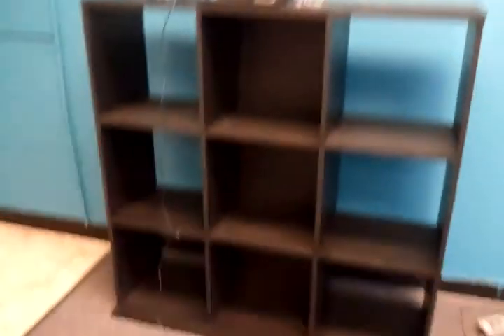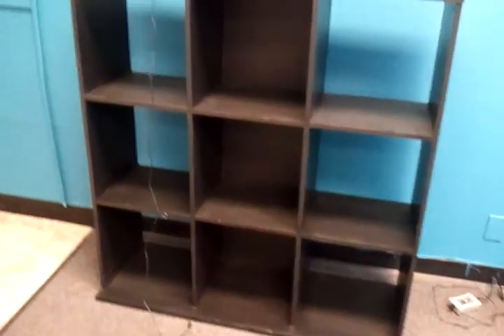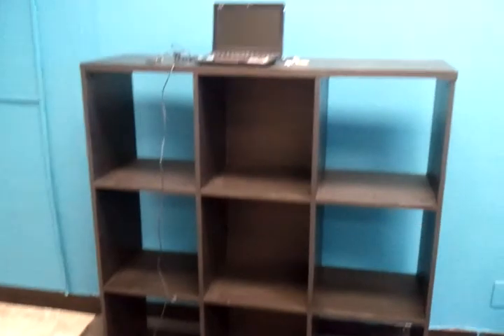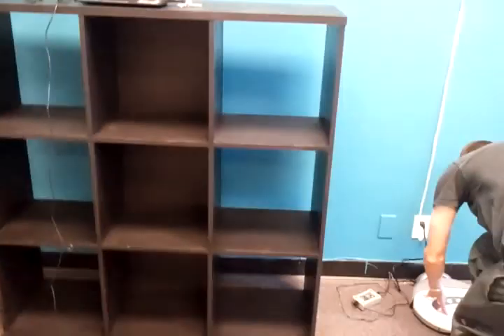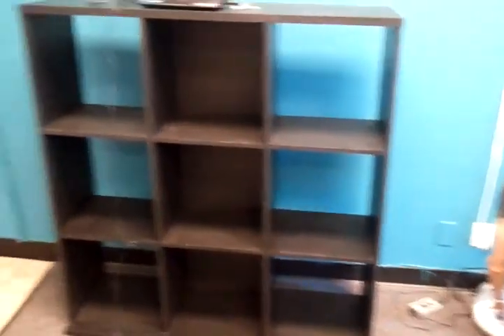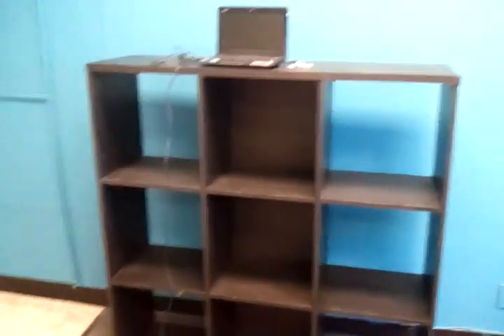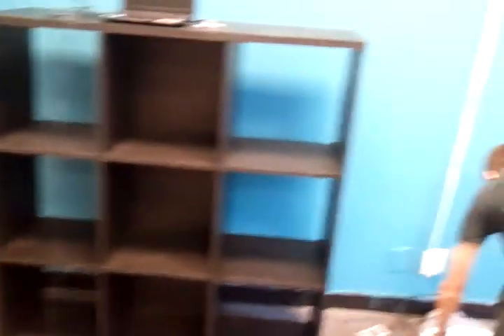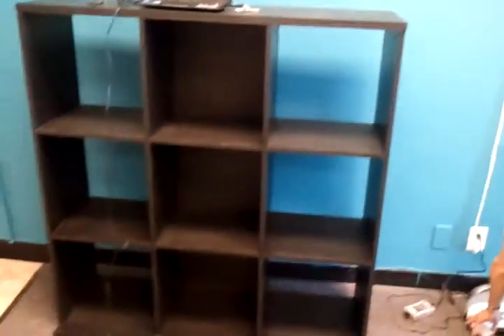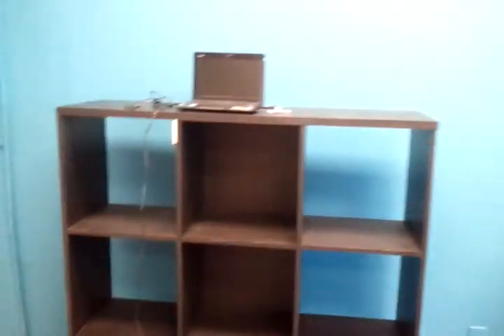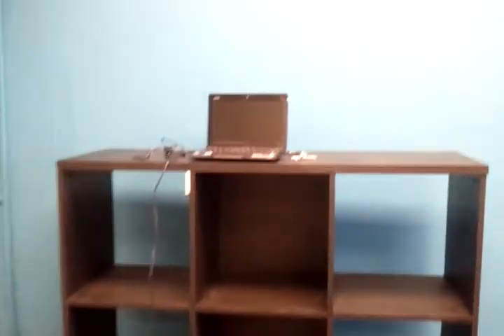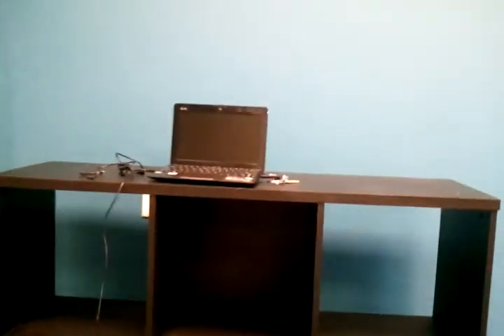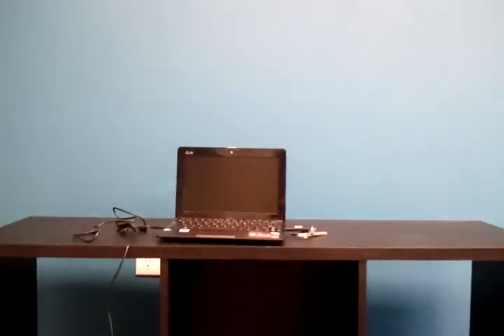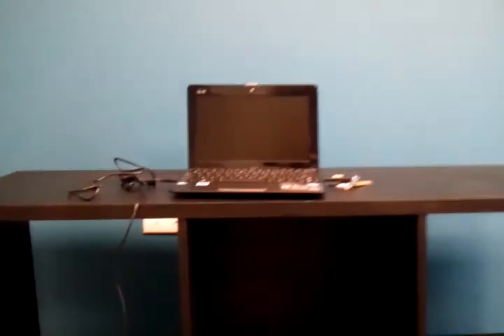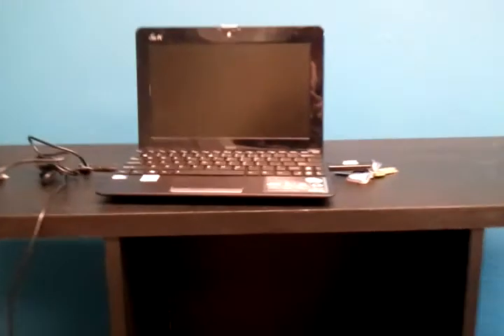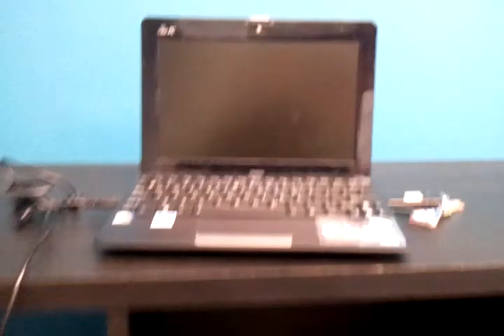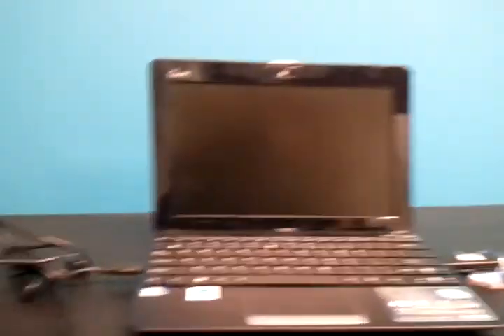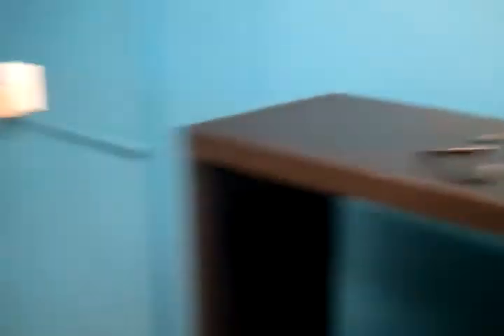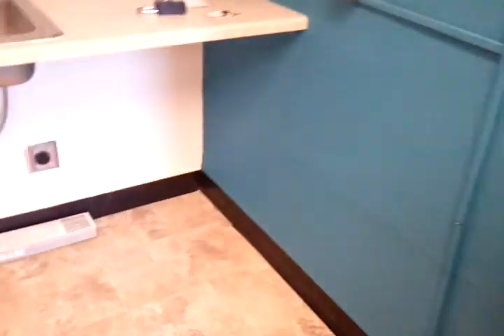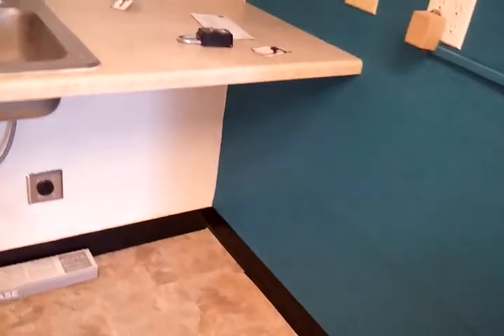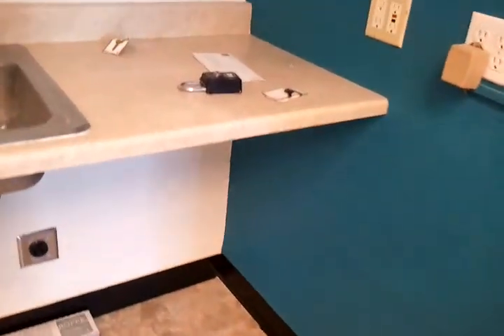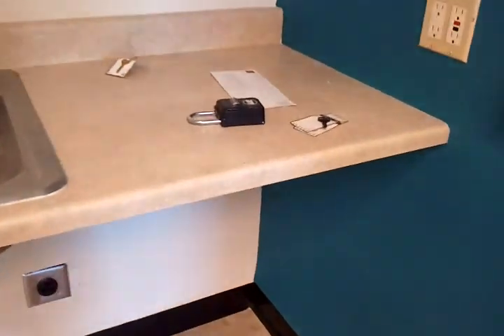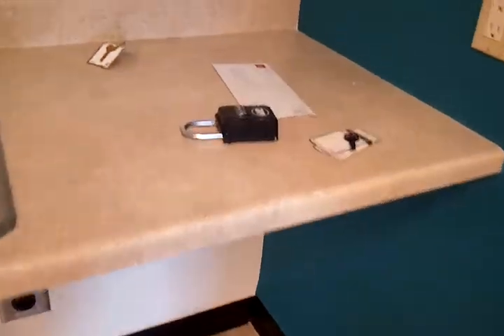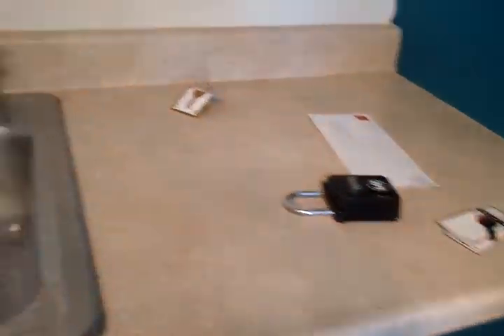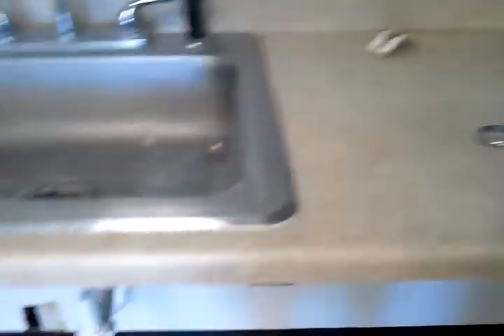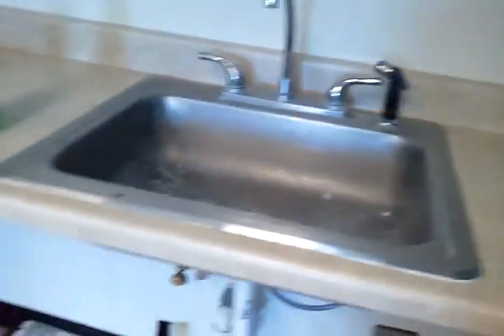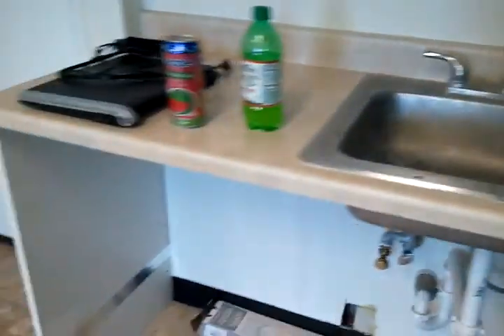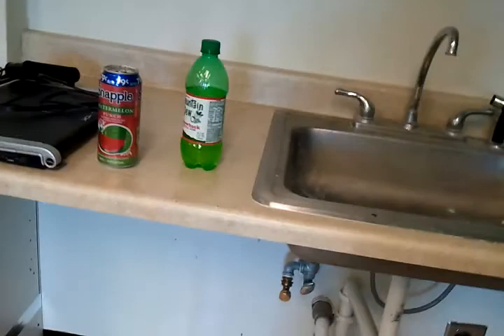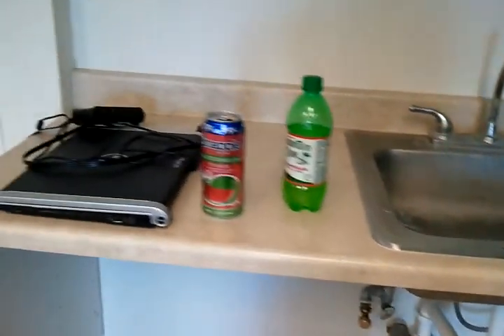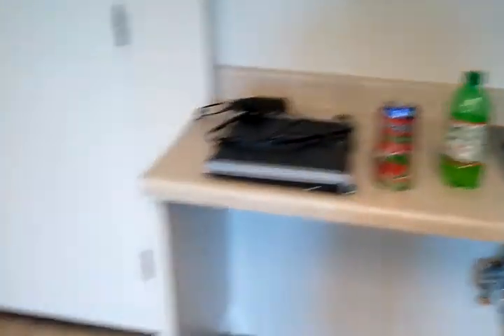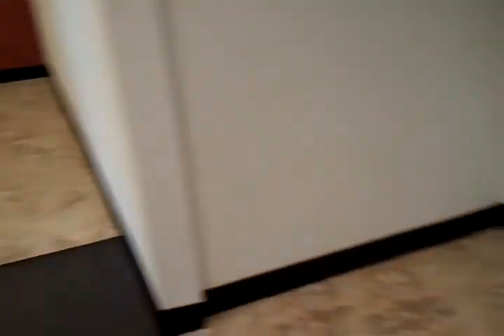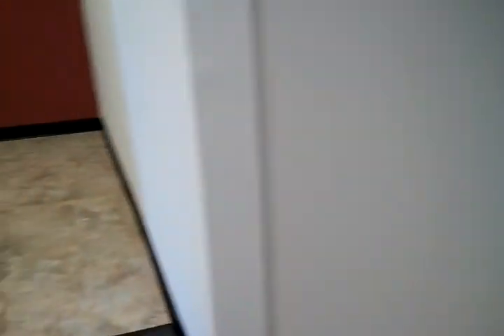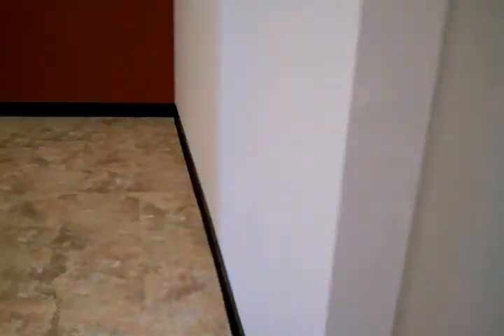We got lockers, we're calling them — the non-locking sort of locker. We do have a lock, but it's not locking anything. It's like being in kindergarten. Our little cubby holes.